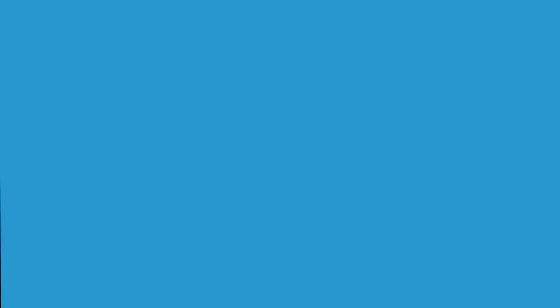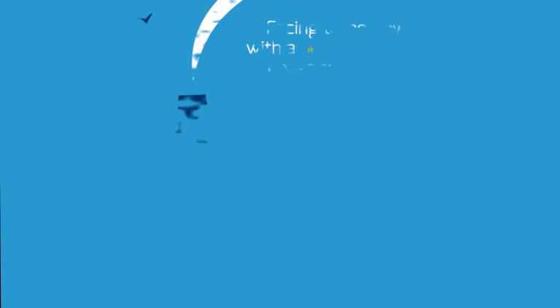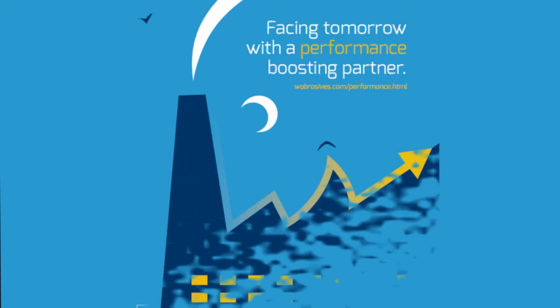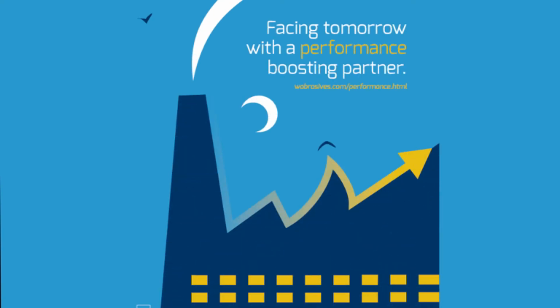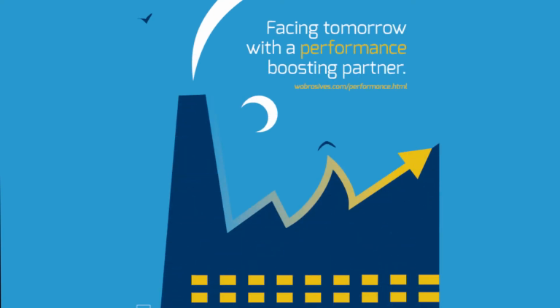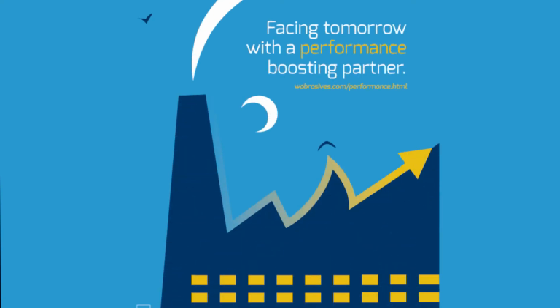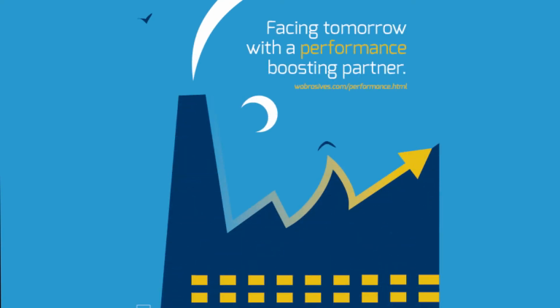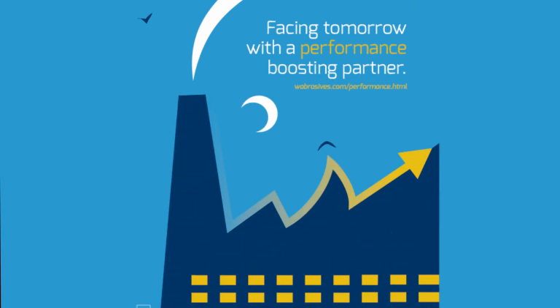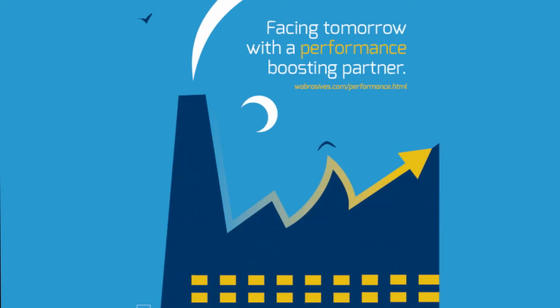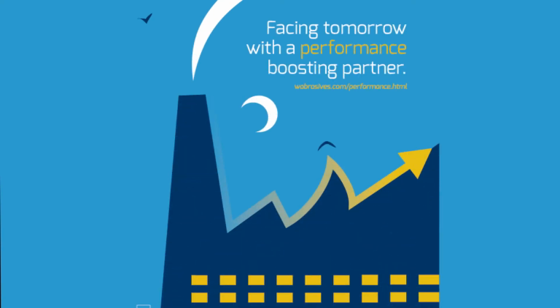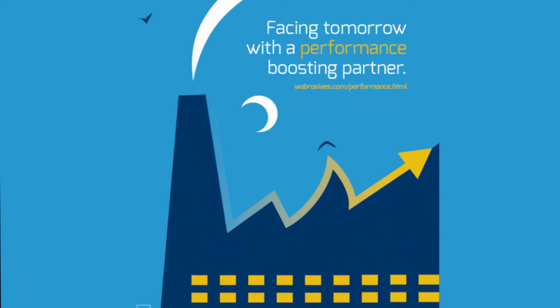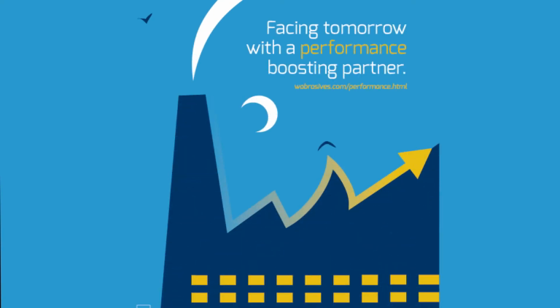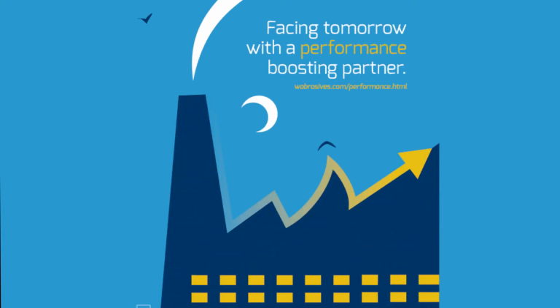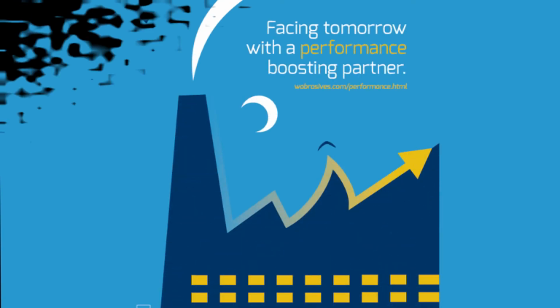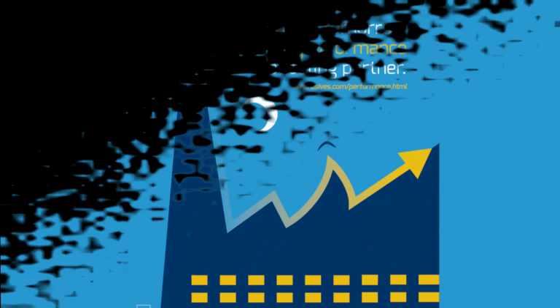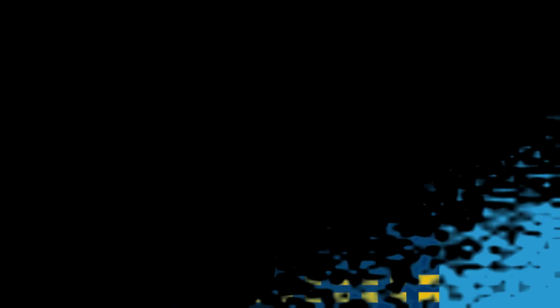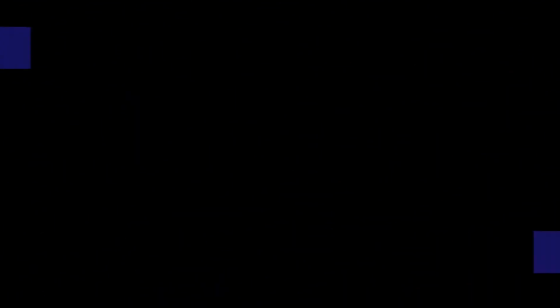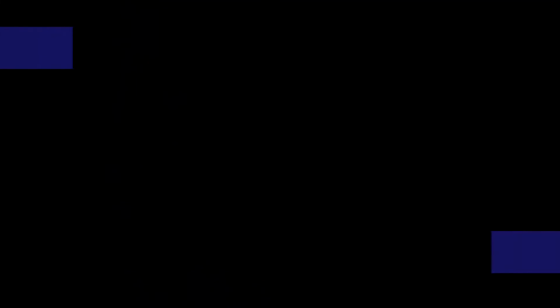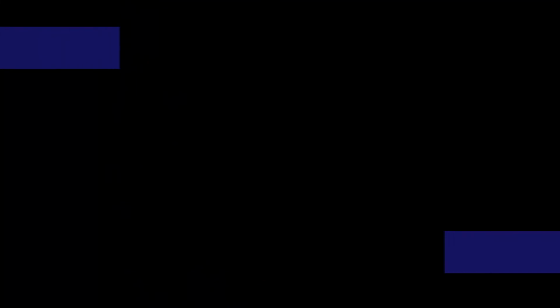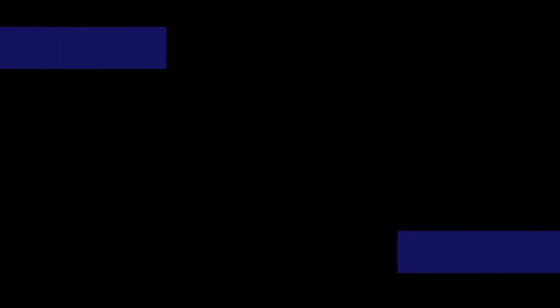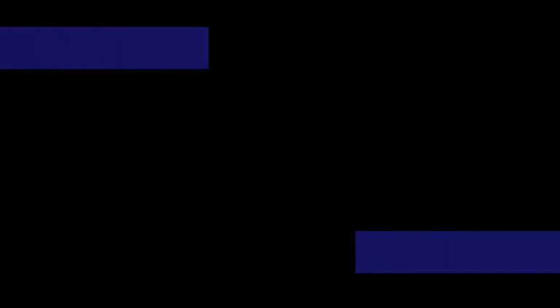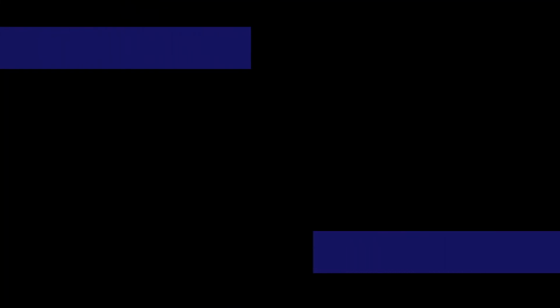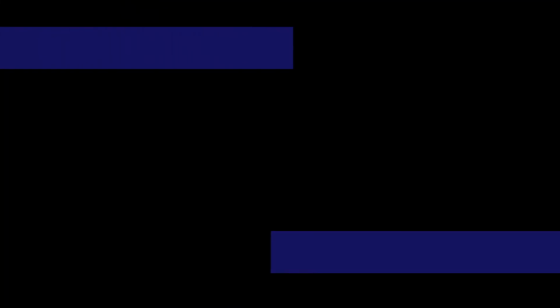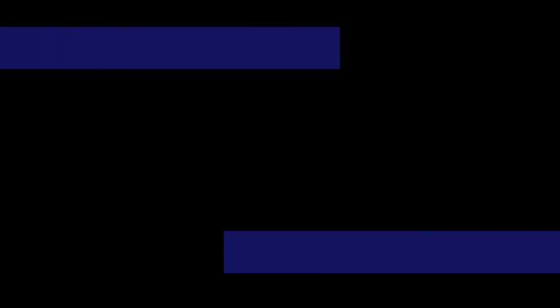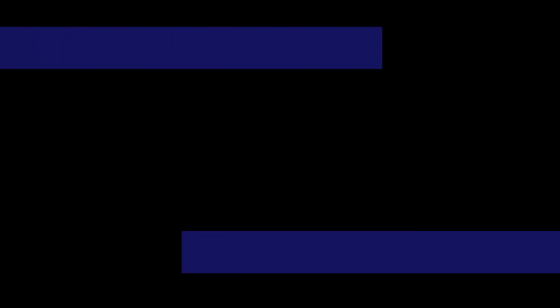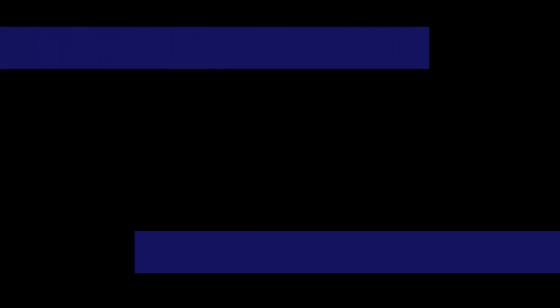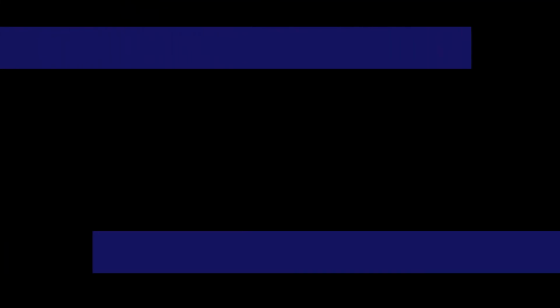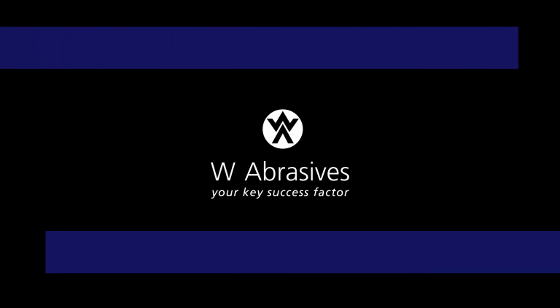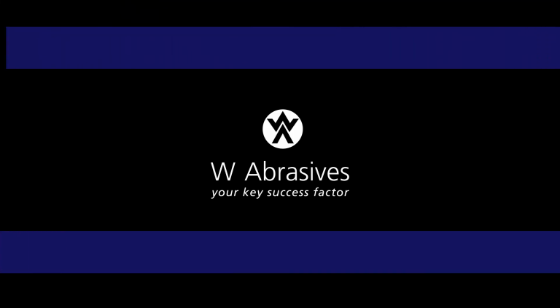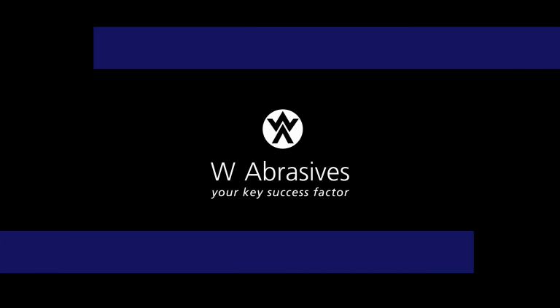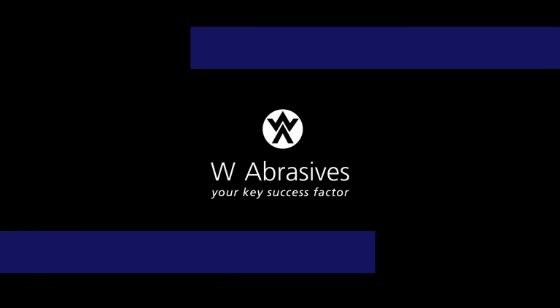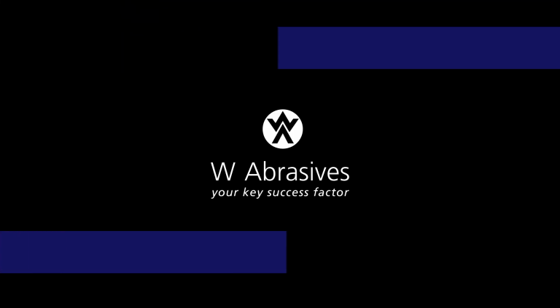Your product's performance is in safe hands. With the Watt Machine, you have one more reason to choose W Abrasives — your key success factor.